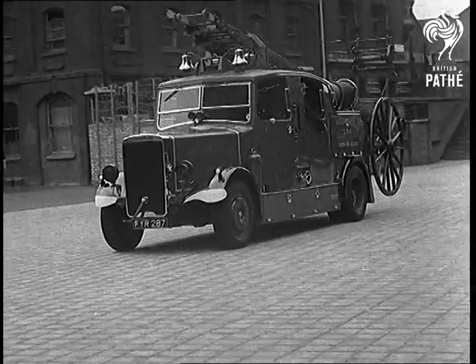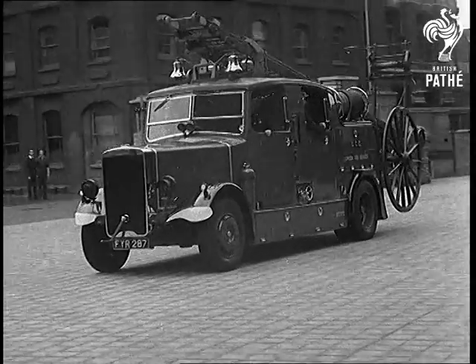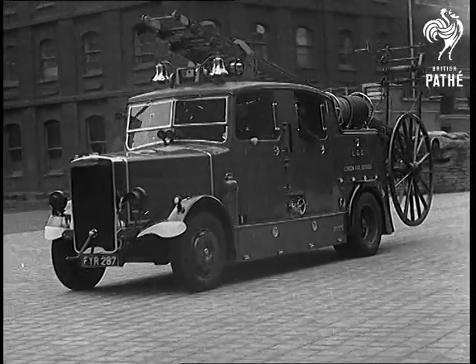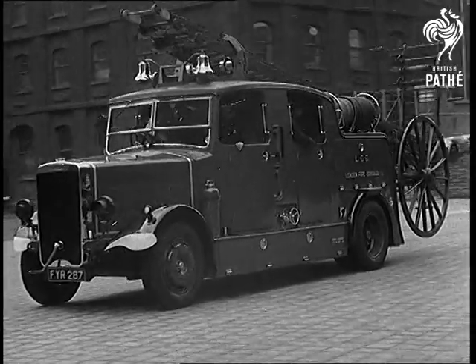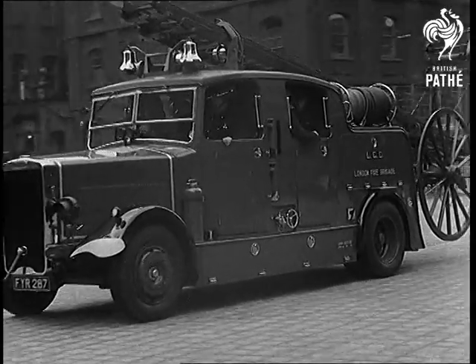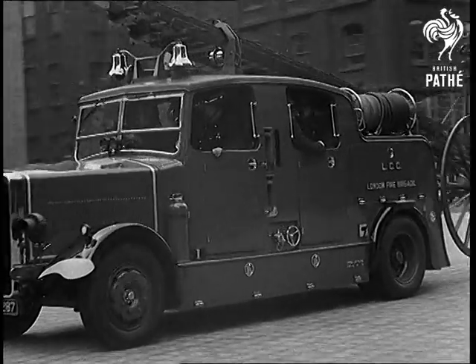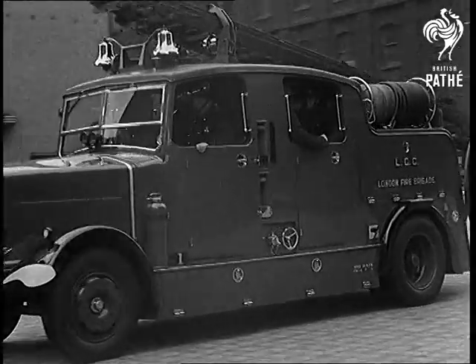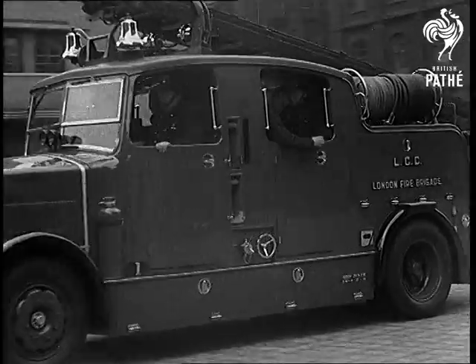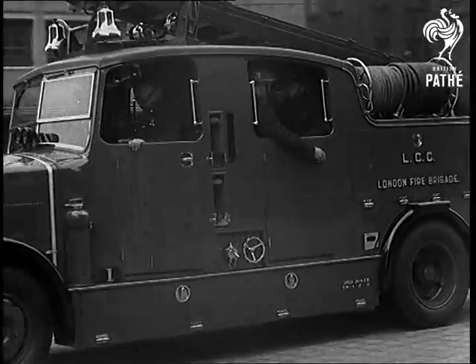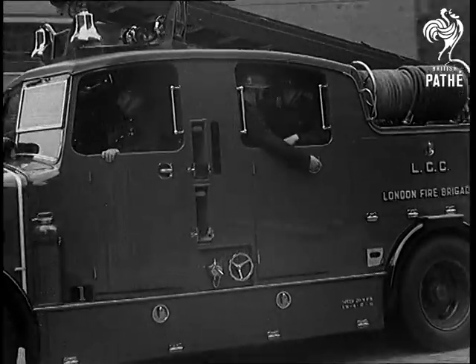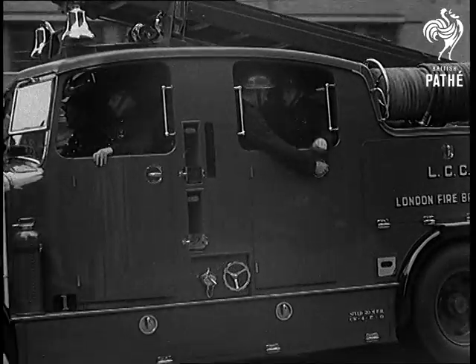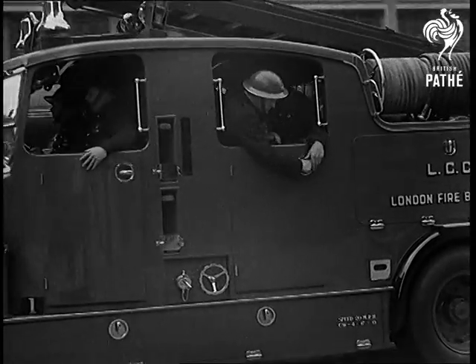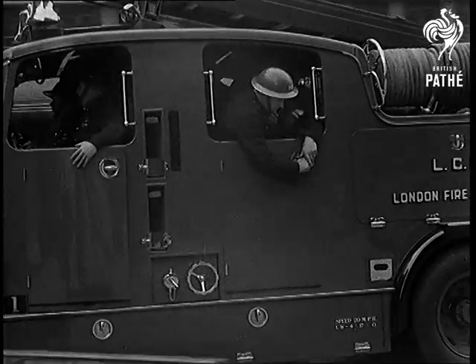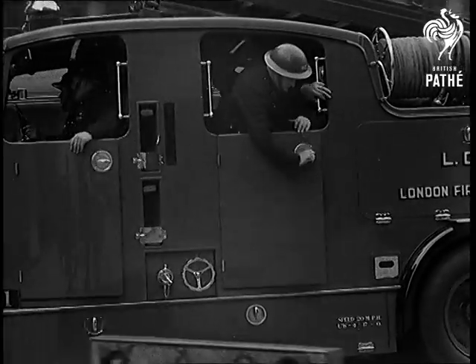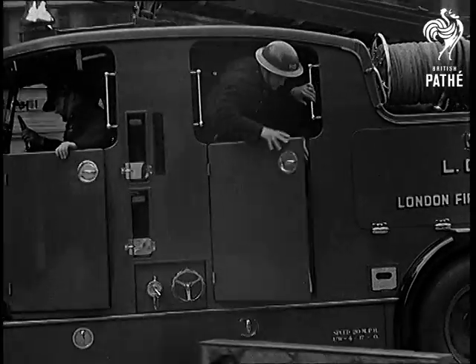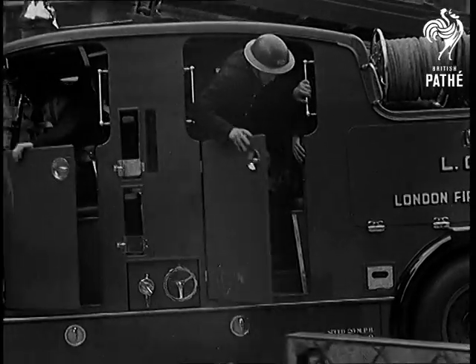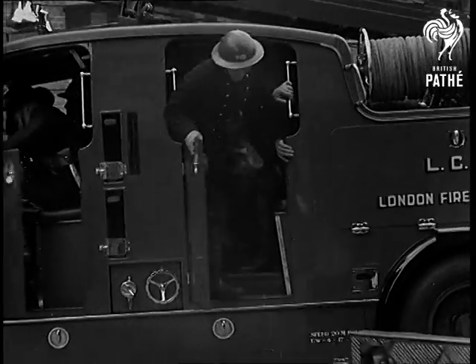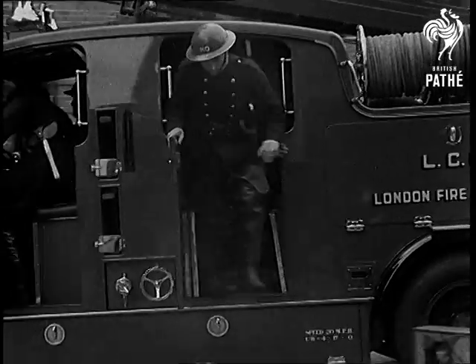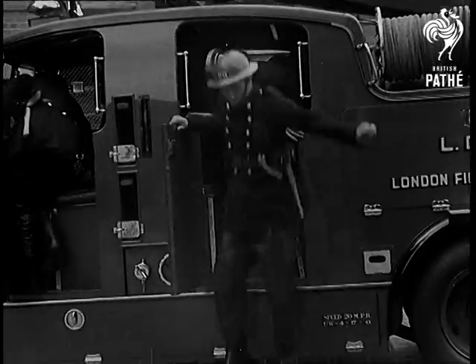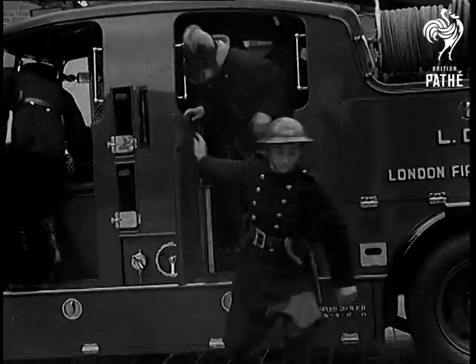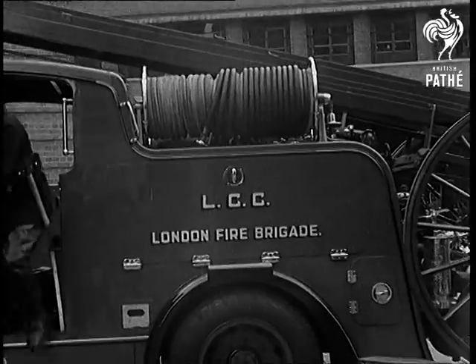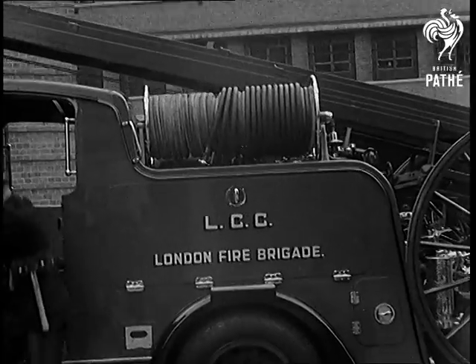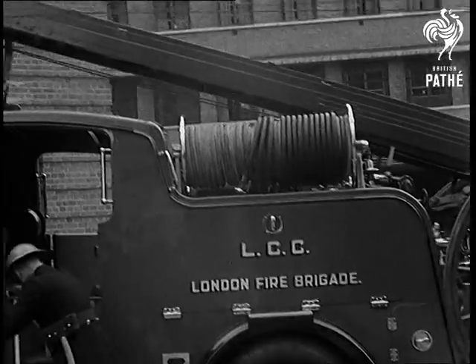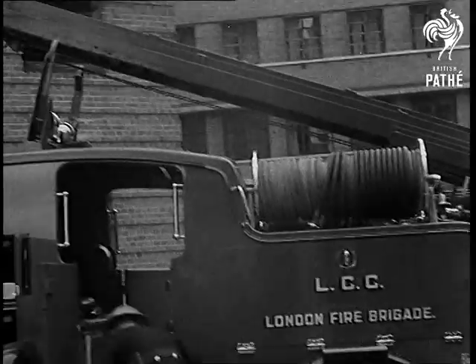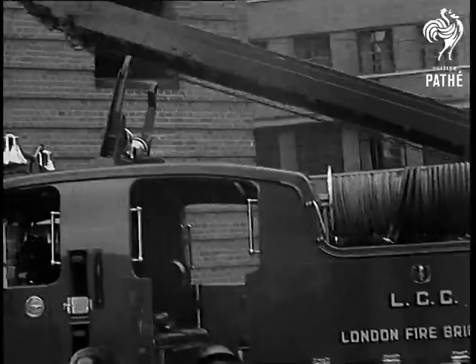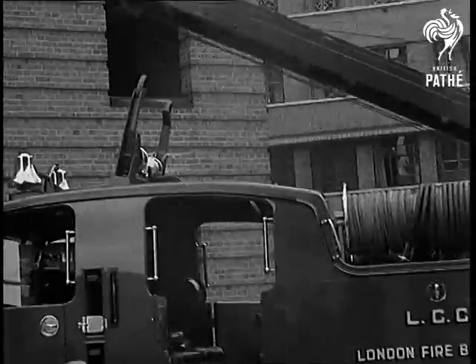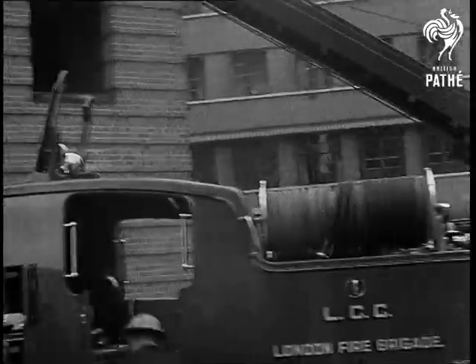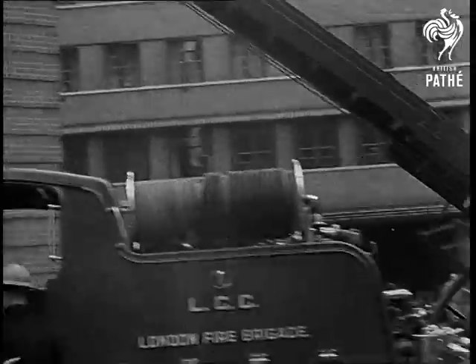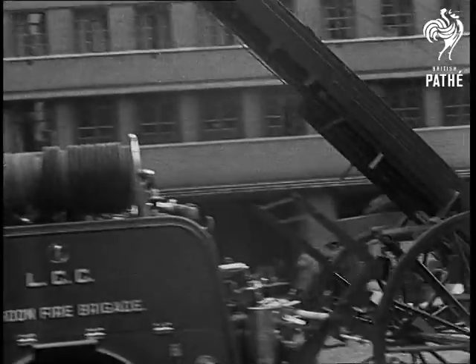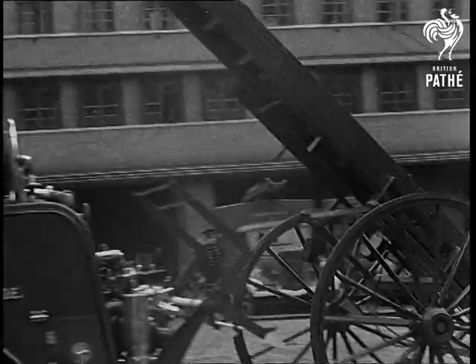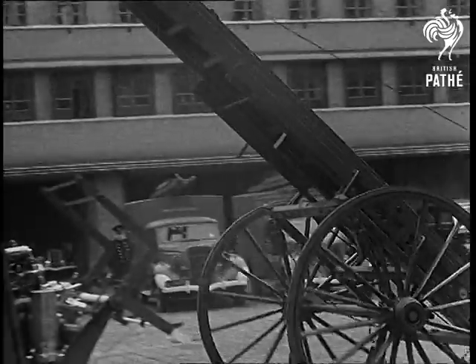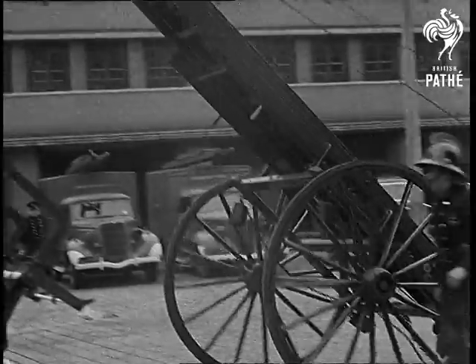The London Fire Brigade proudly exhibit their latest firefighting appliance. Capable of travelling at nearly 60 miles an hour, this saloon type engine carries a crew of 11 men under cover.